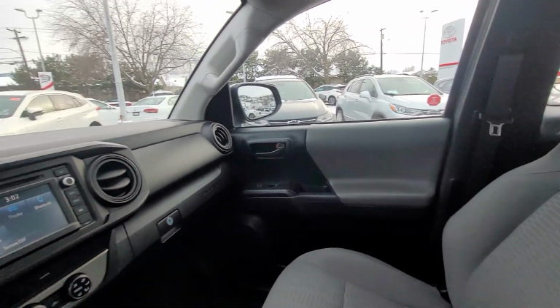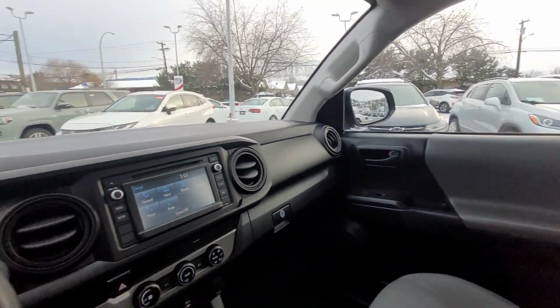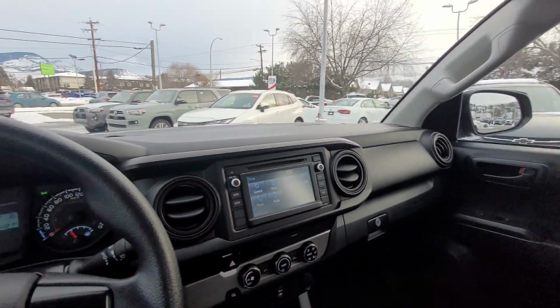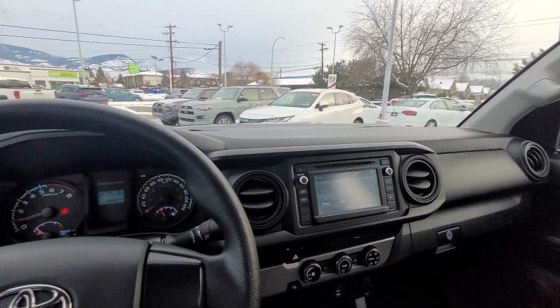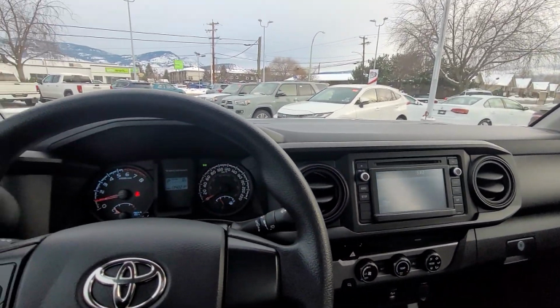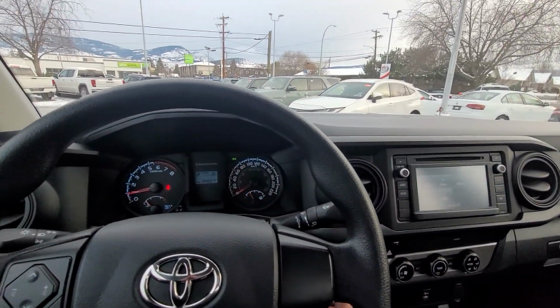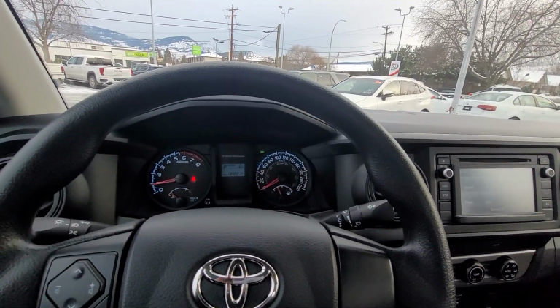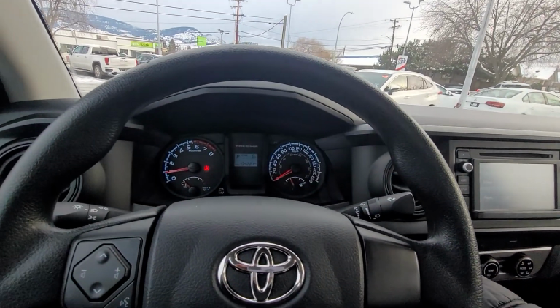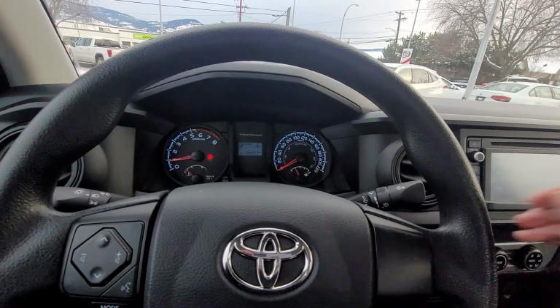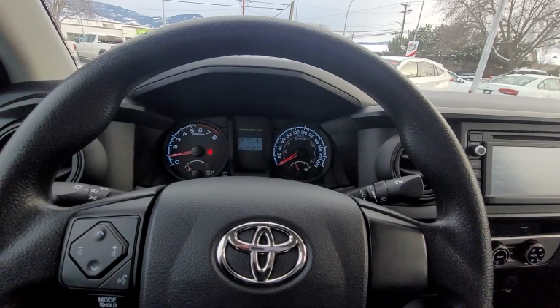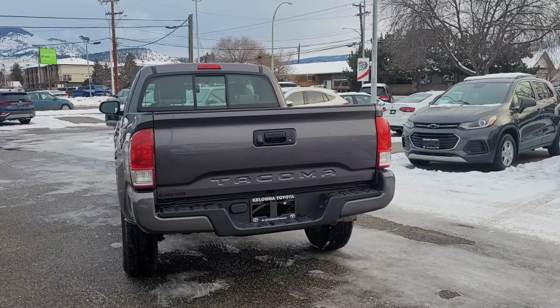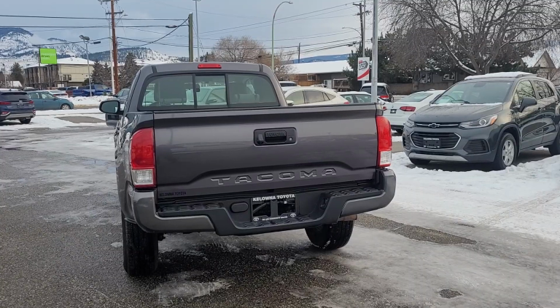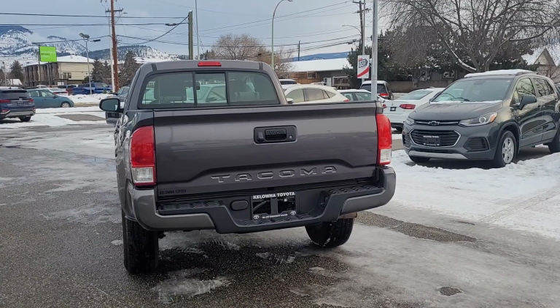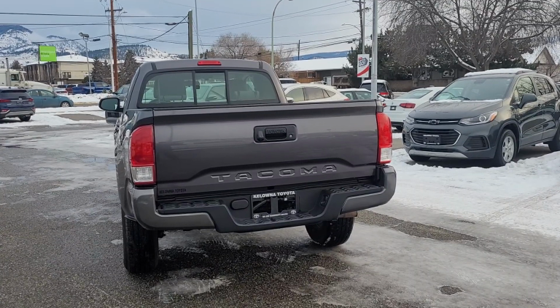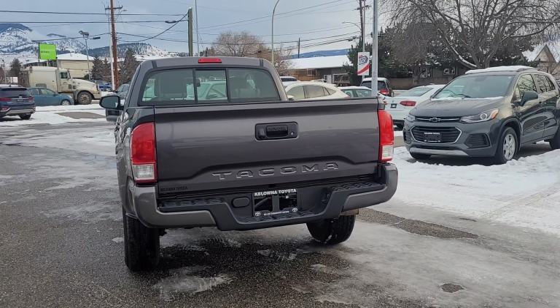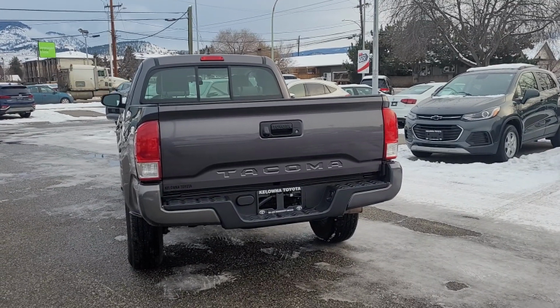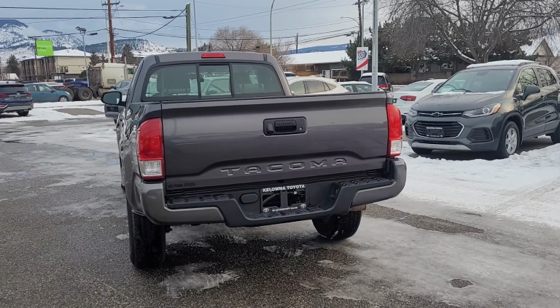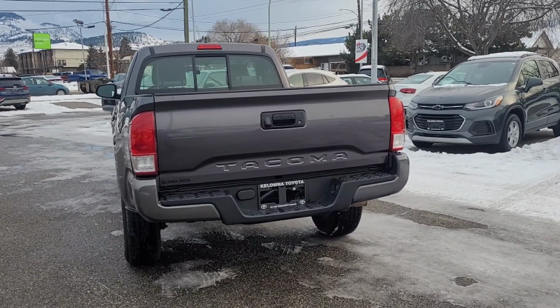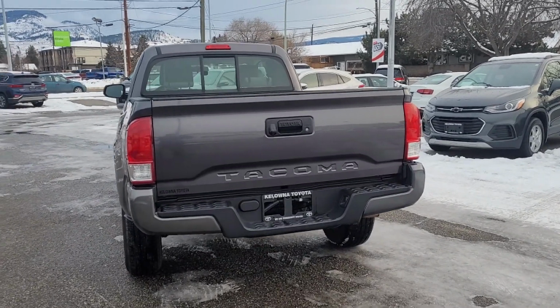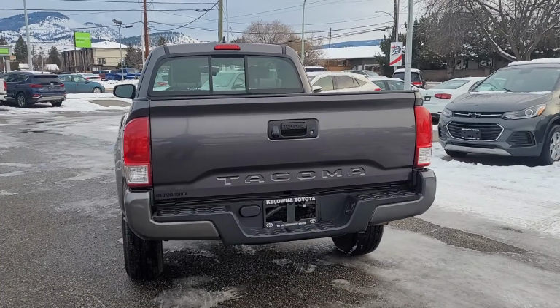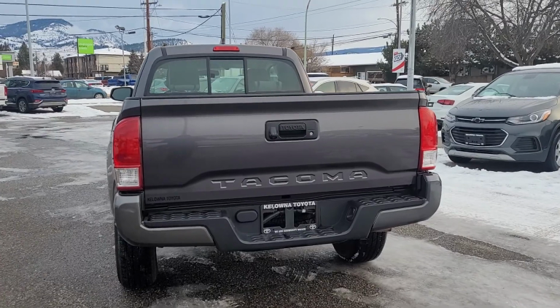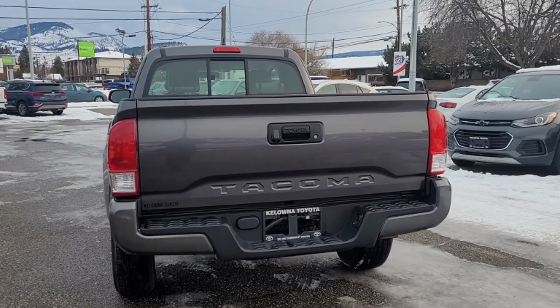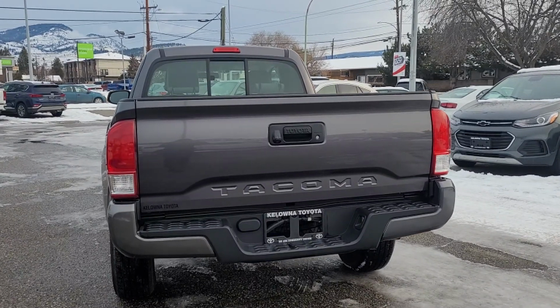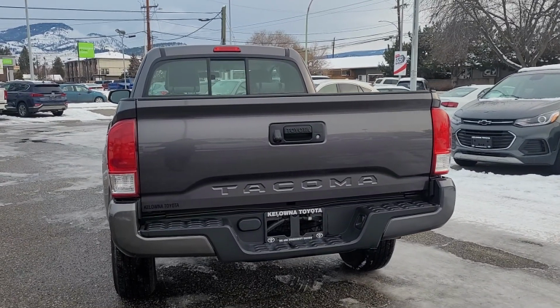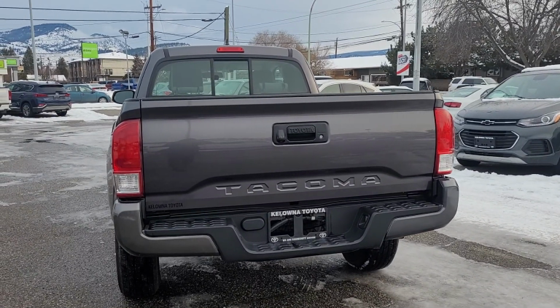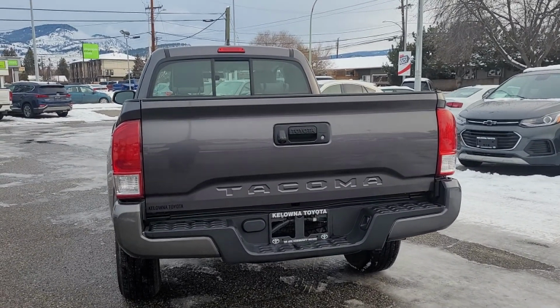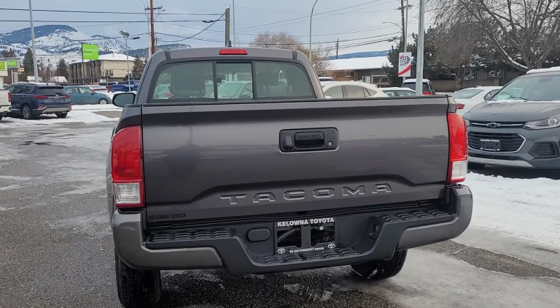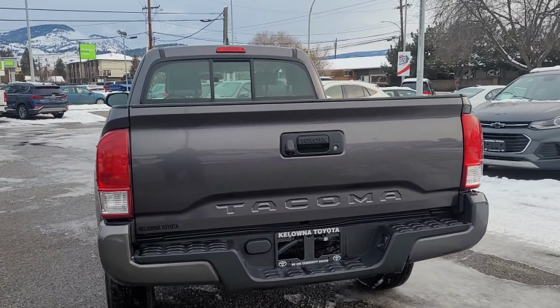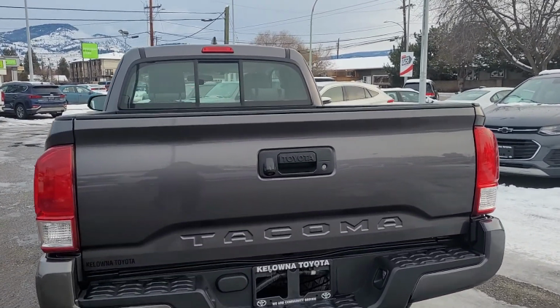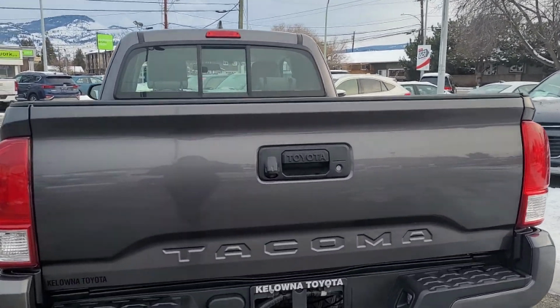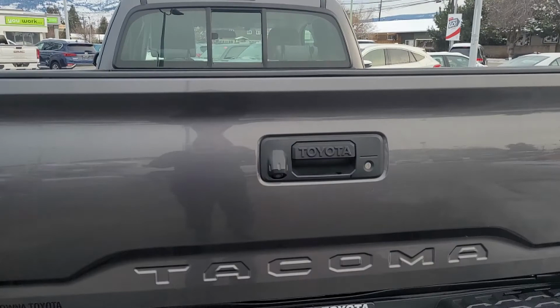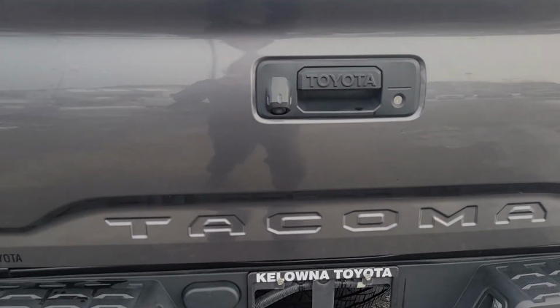Let's hop around back and take a look at the bed of this truck. Moving around to the back we have our Tacoma branding, a locking tailgate, and our backup camera is right about there.